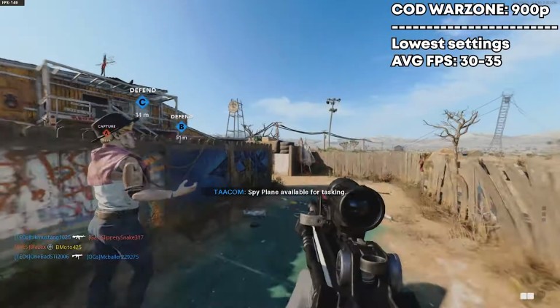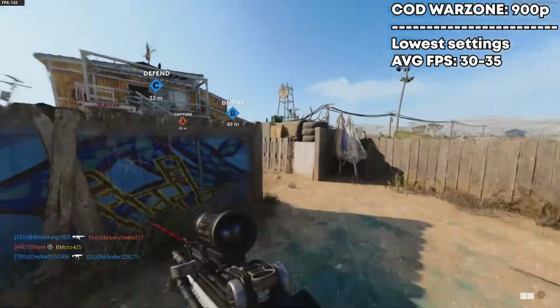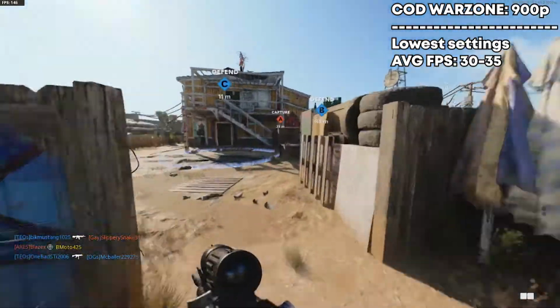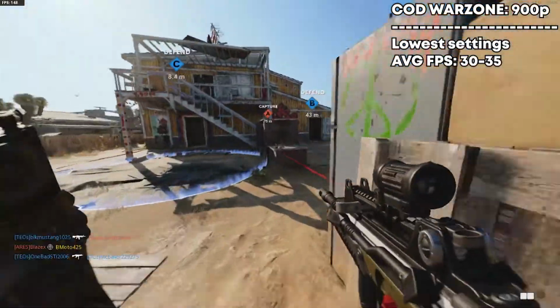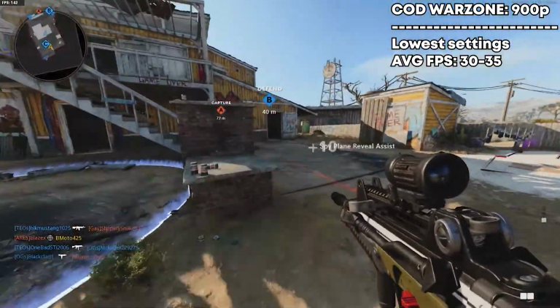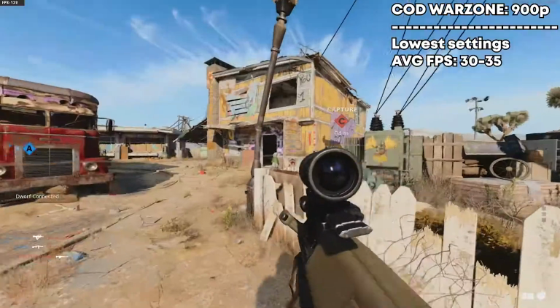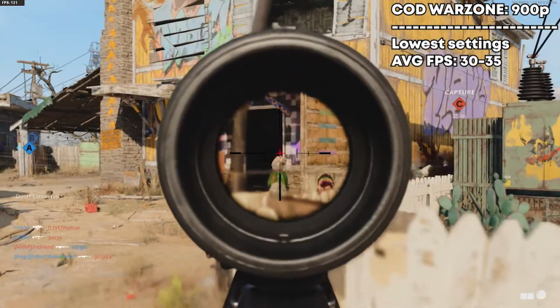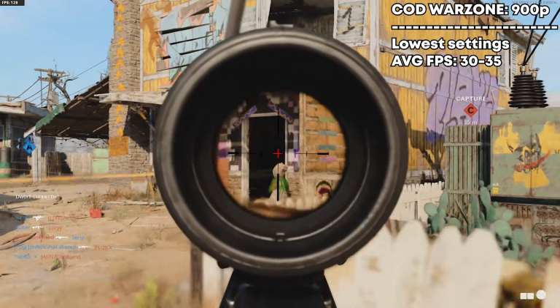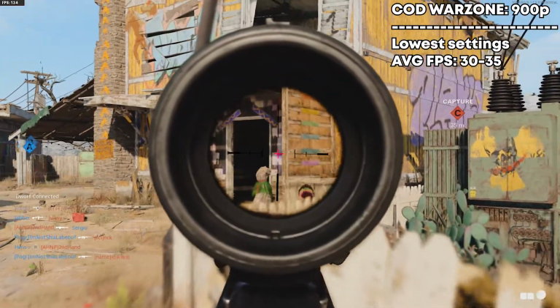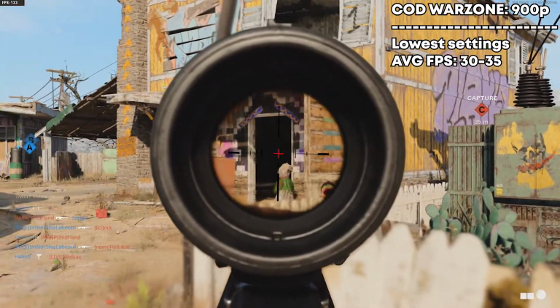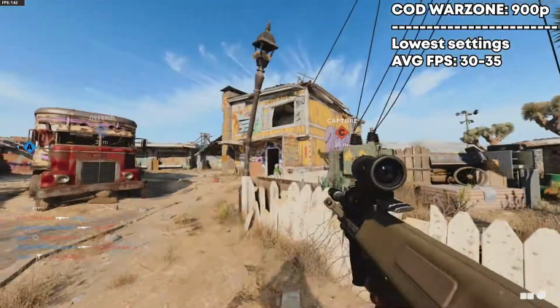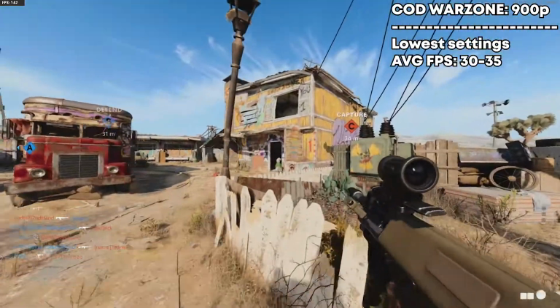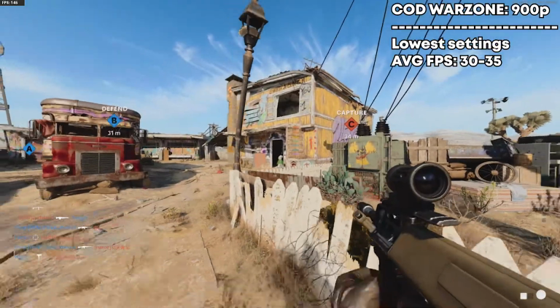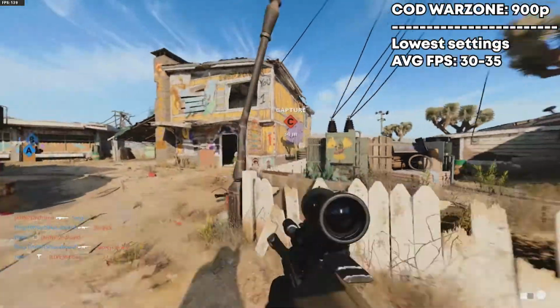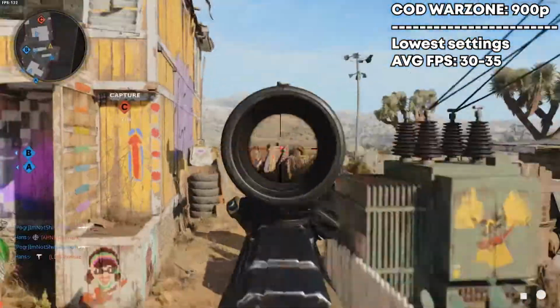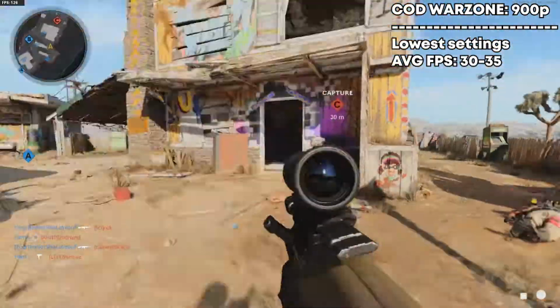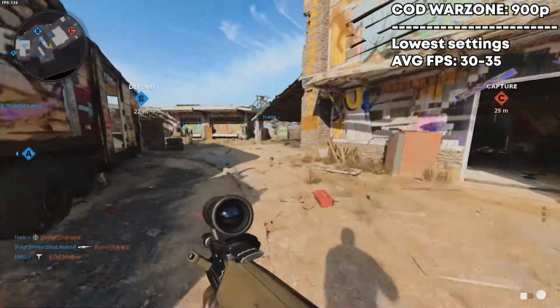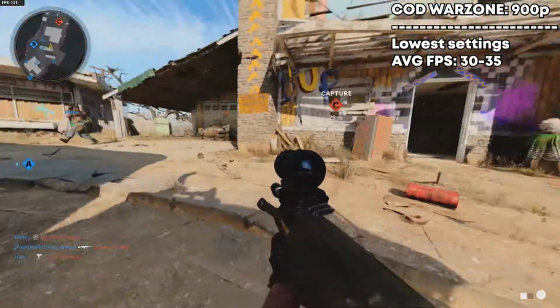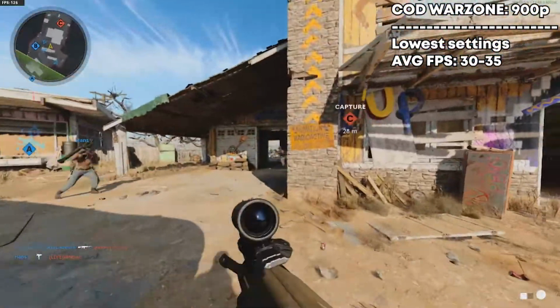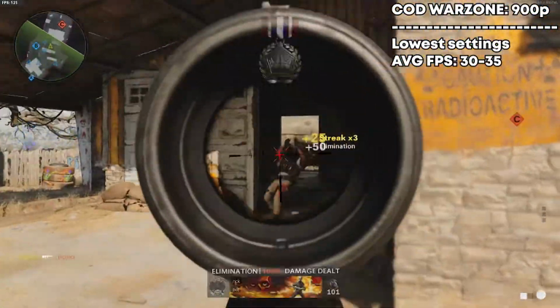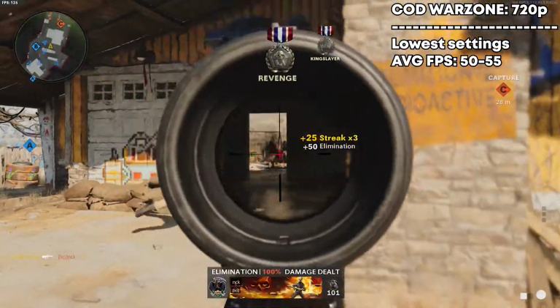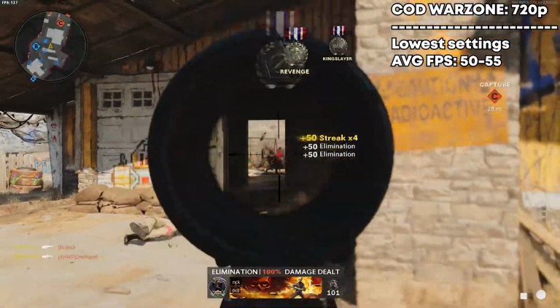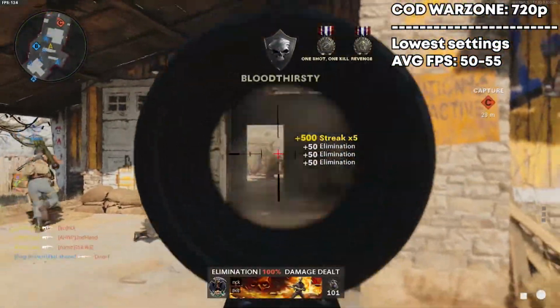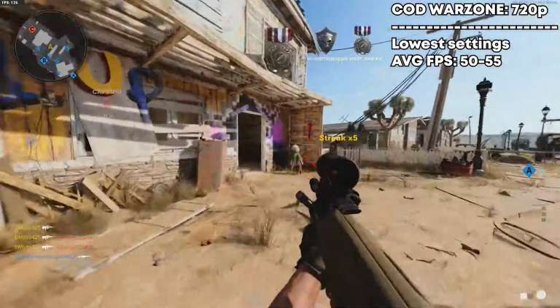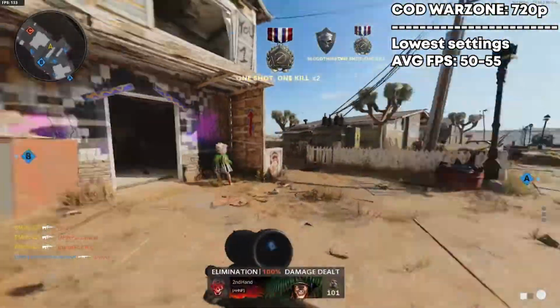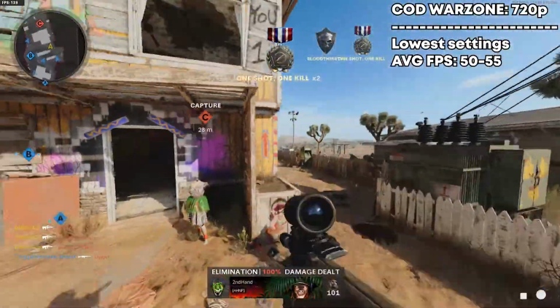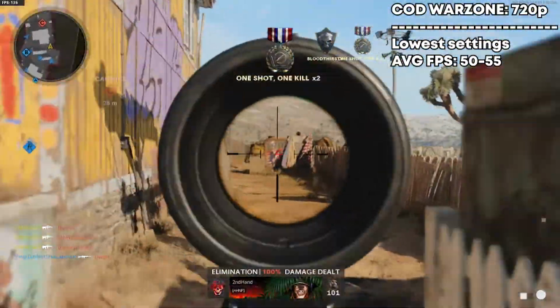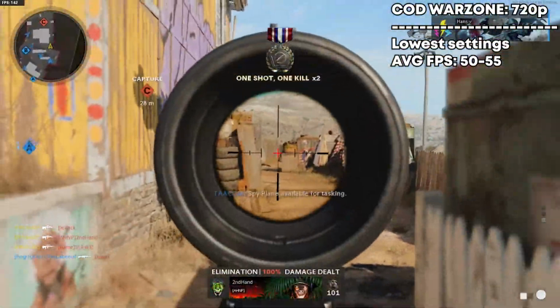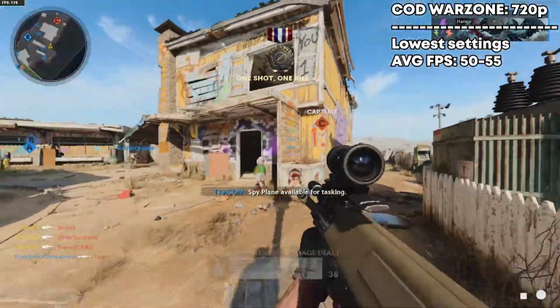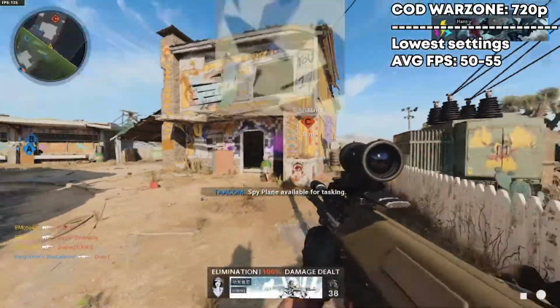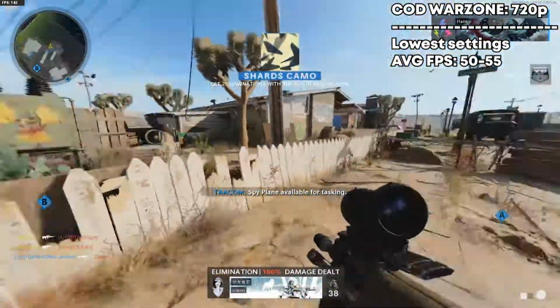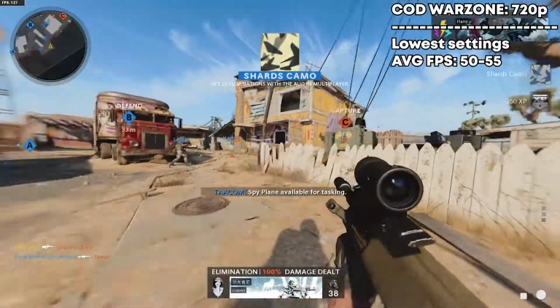Moving on to Call of Duty Warzone — this is where it's a bit different. At 900p on lowest settings it averaged around 30 to 35 FPS. At 720p on lowest settings it averaged around 50 to 55 FPS.